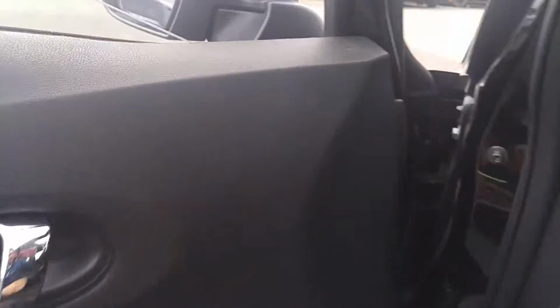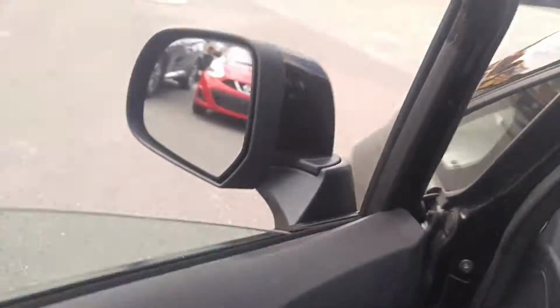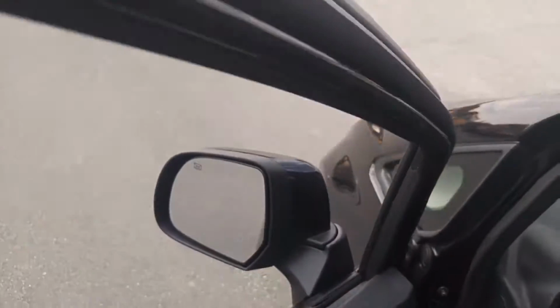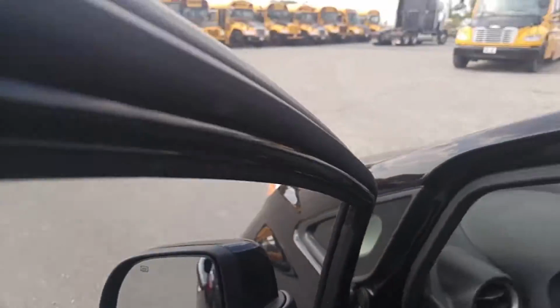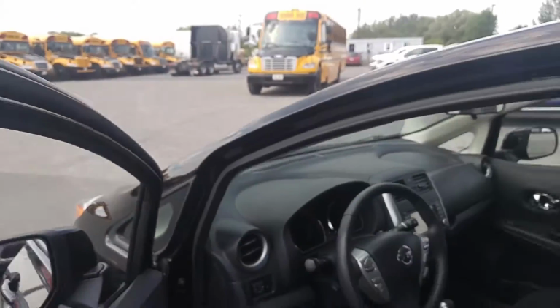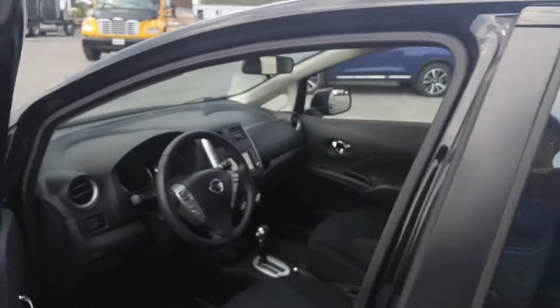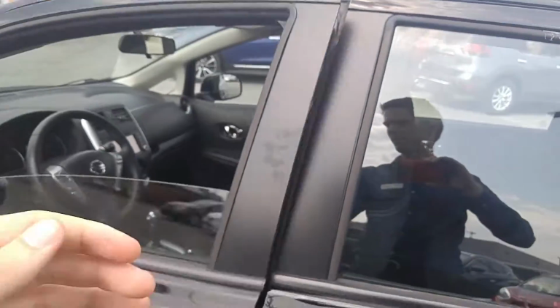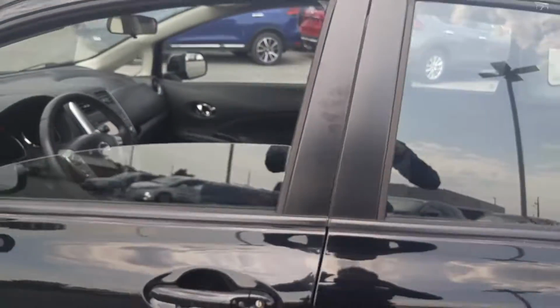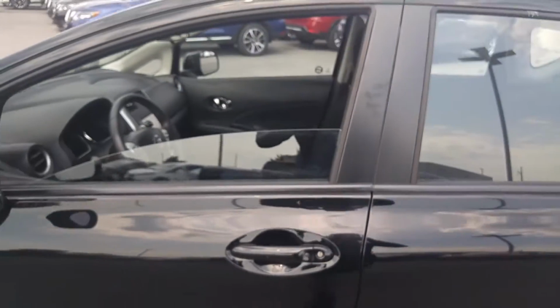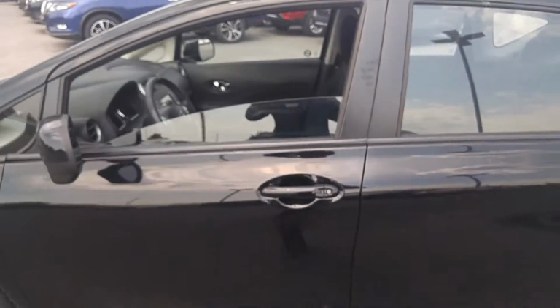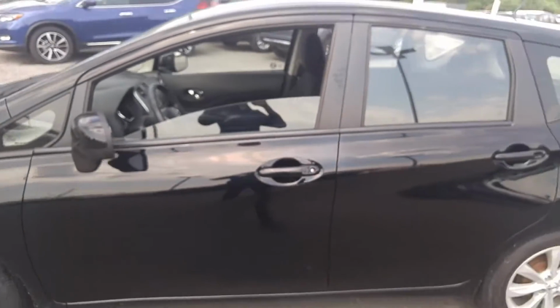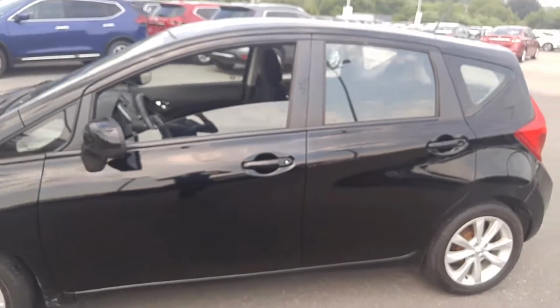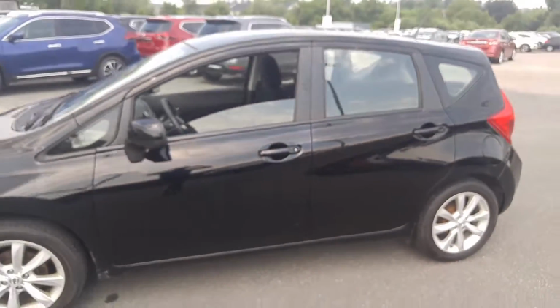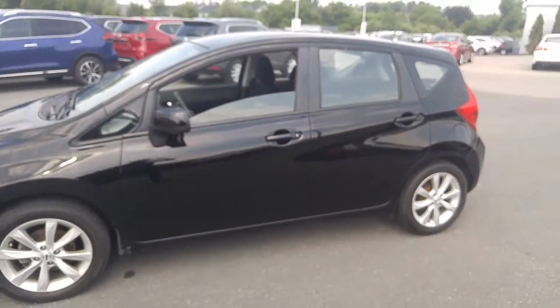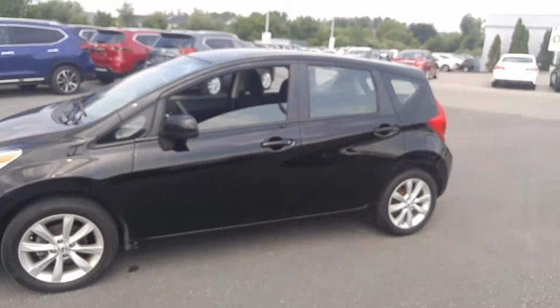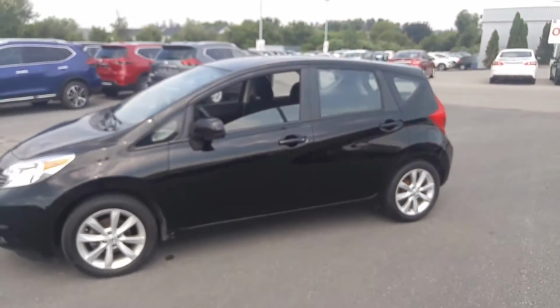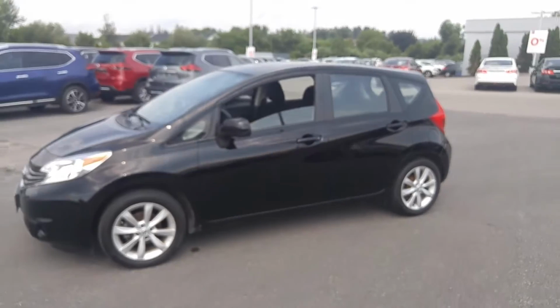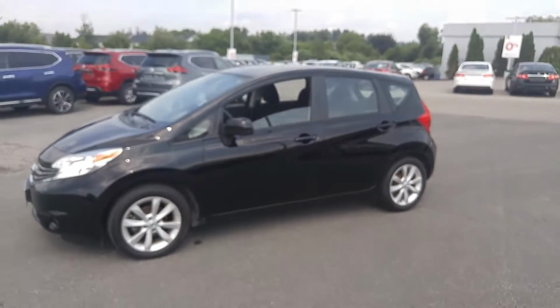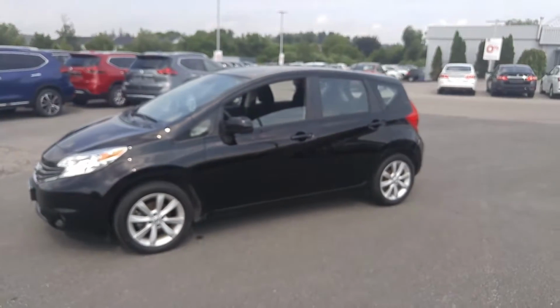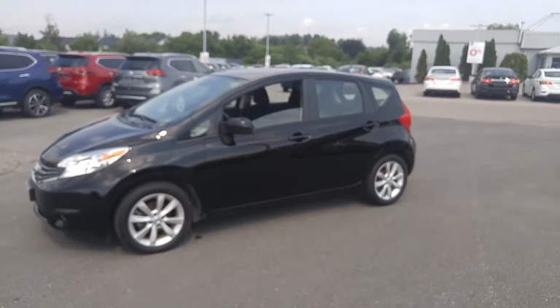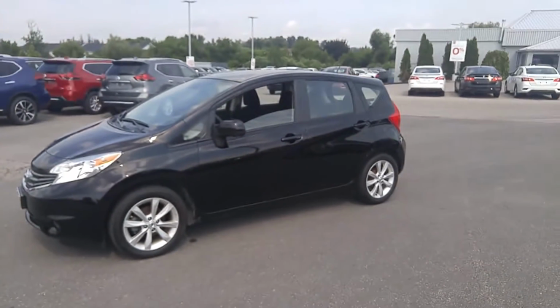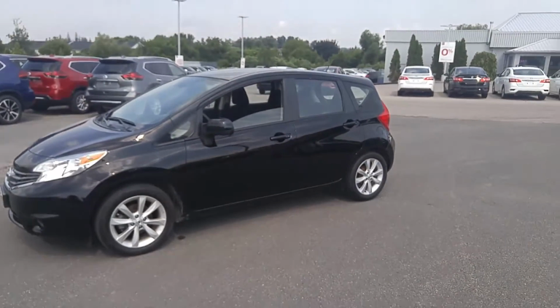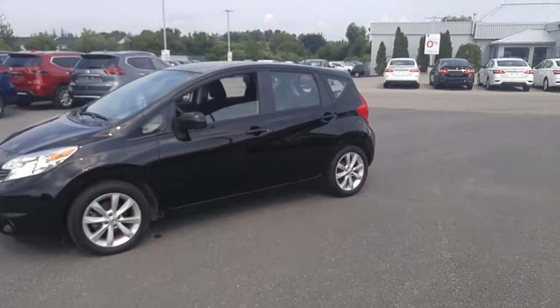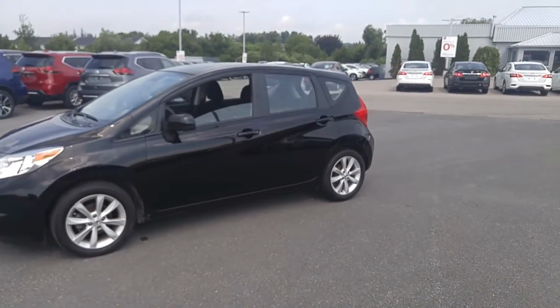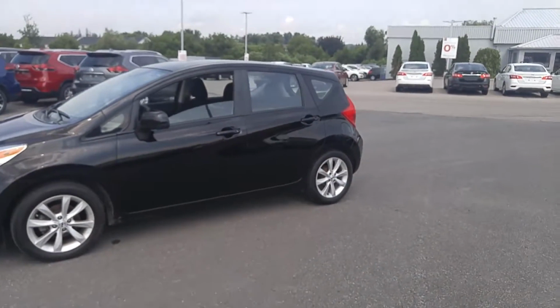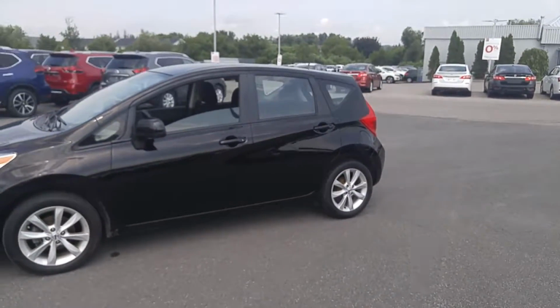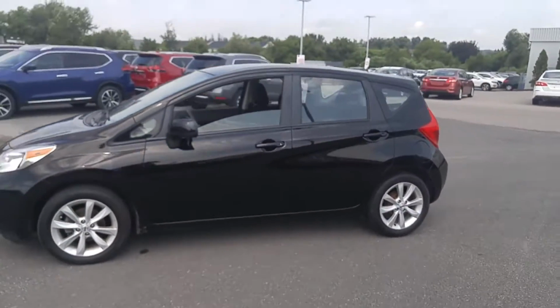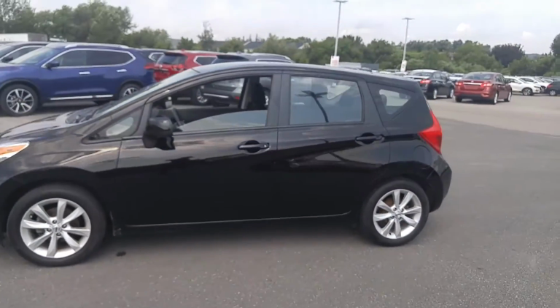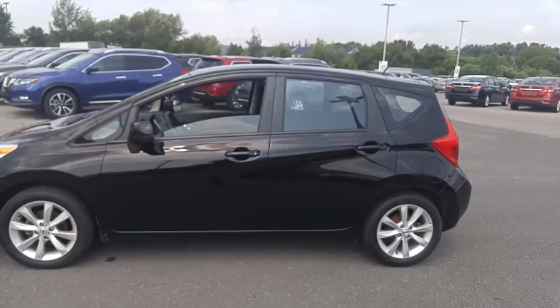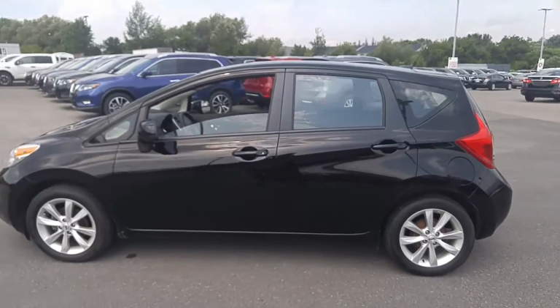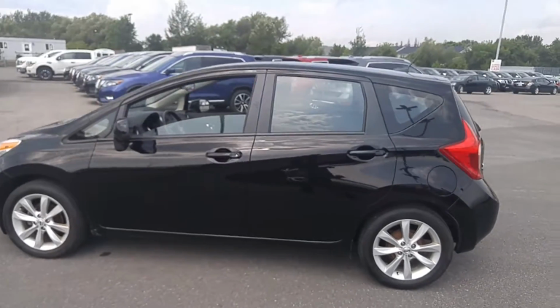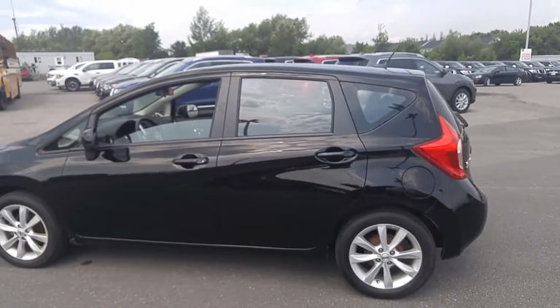I'm going to start with the exterior. There's the full vehicle in view. I've noted the tread depth on the tires and that's actually very good, so that's going to be an added bonus for you.